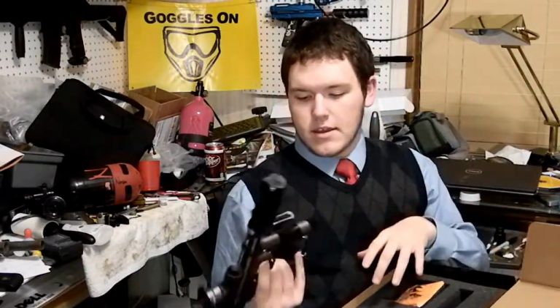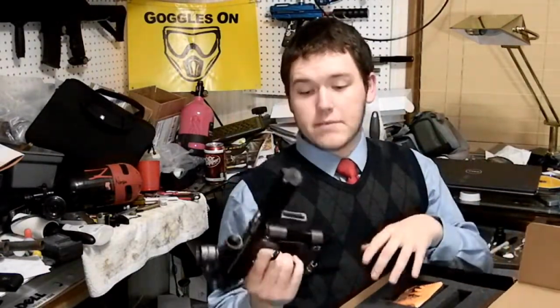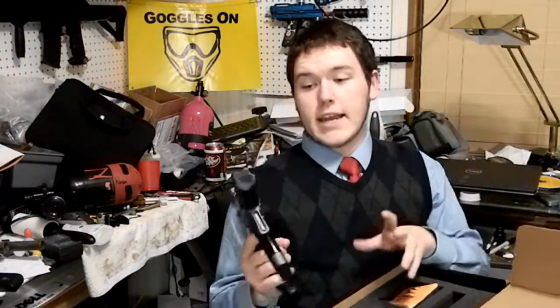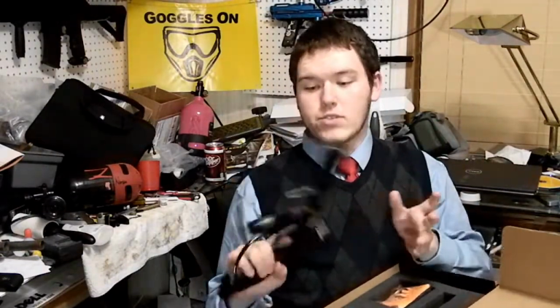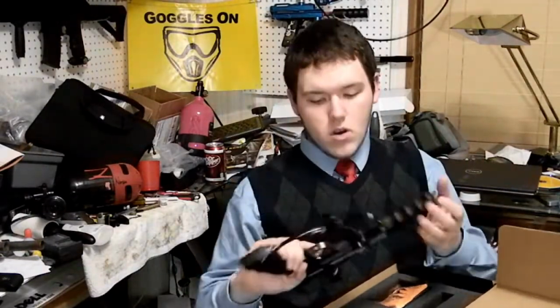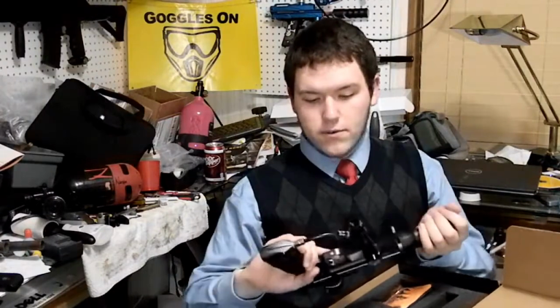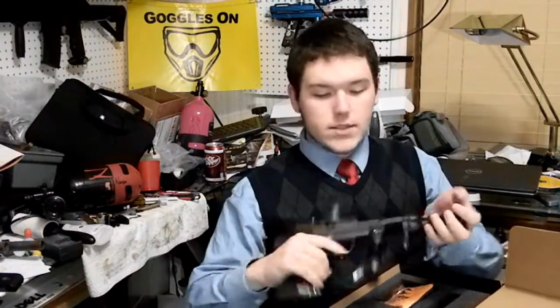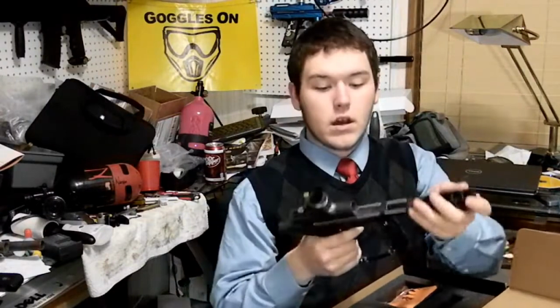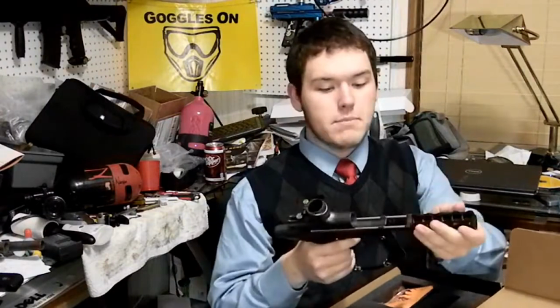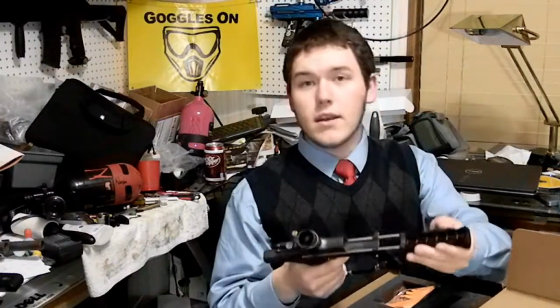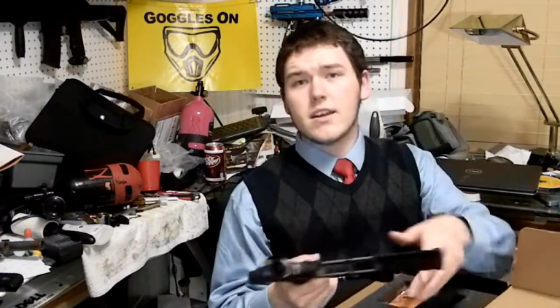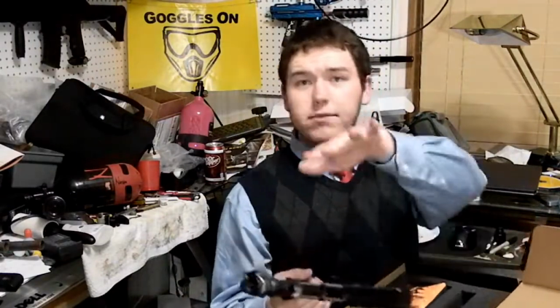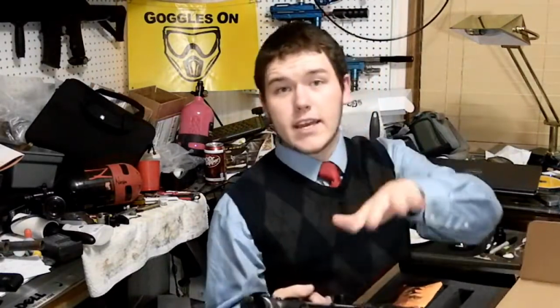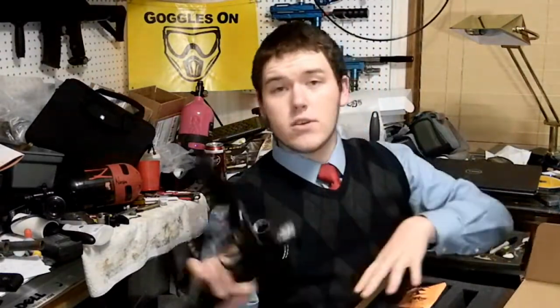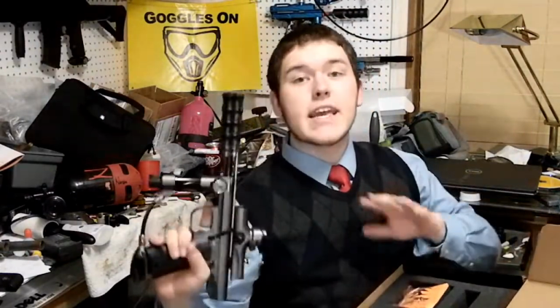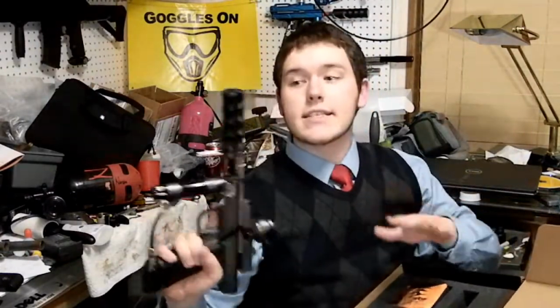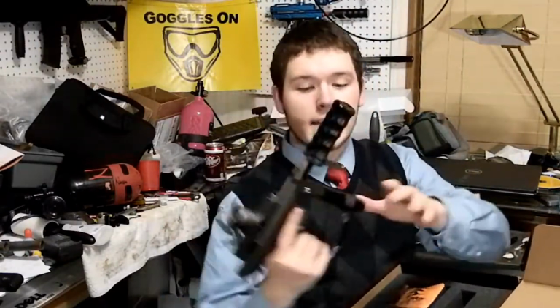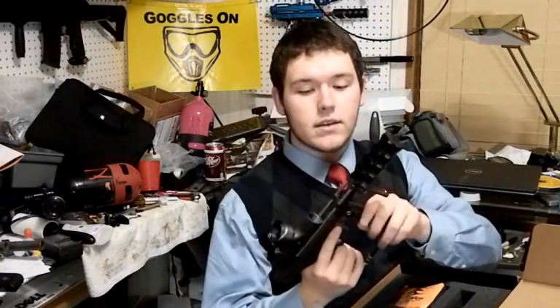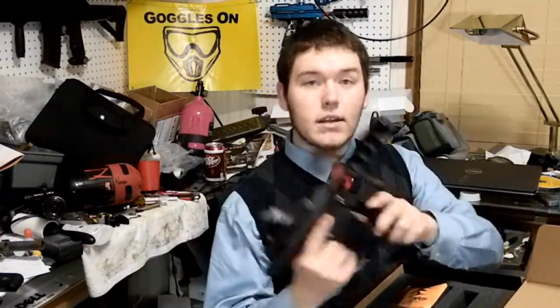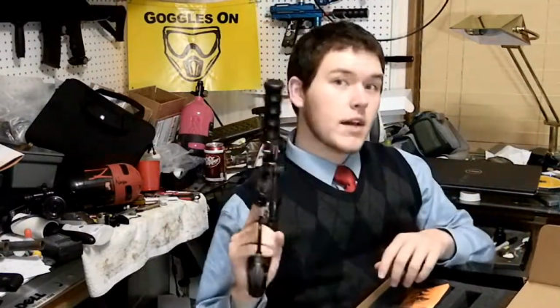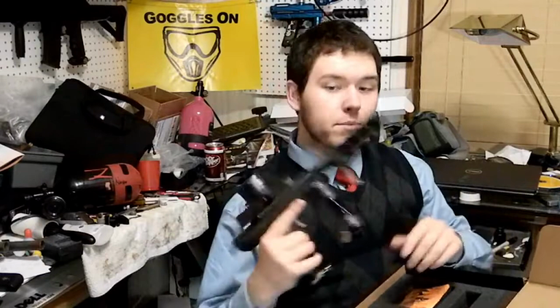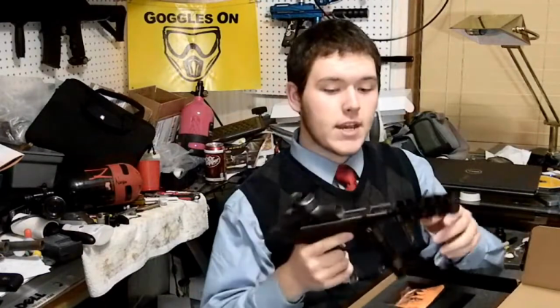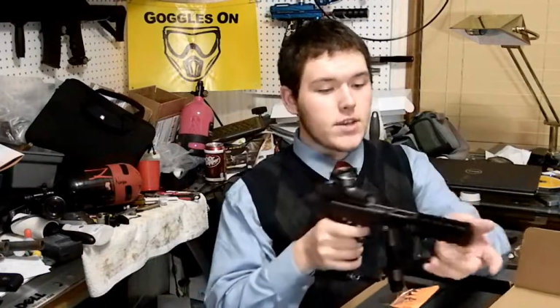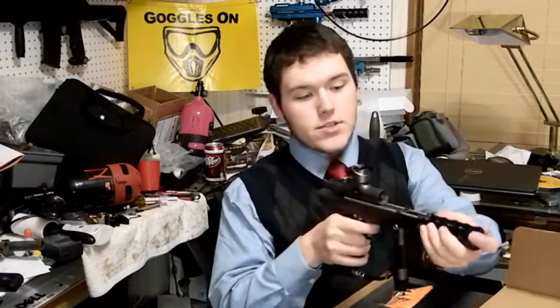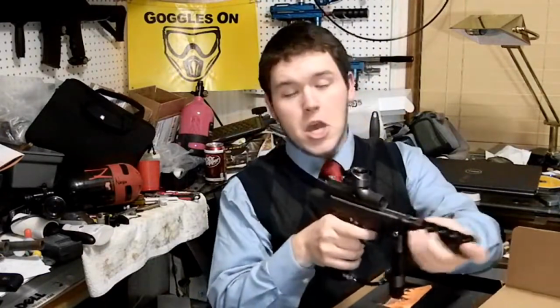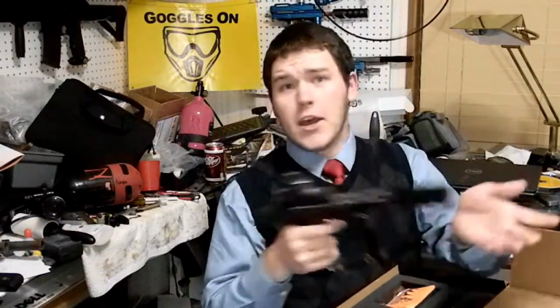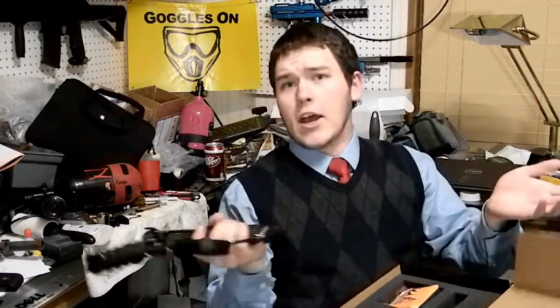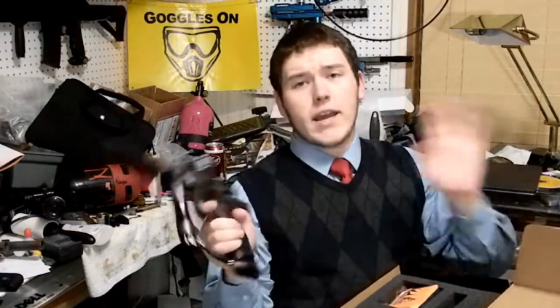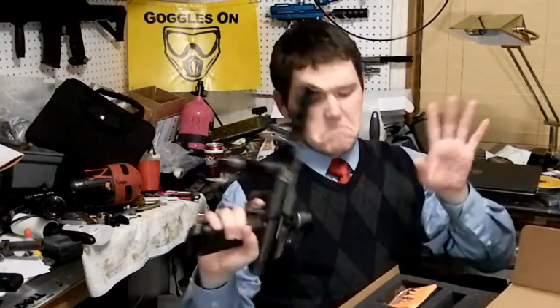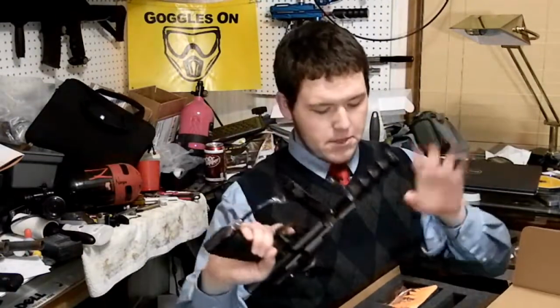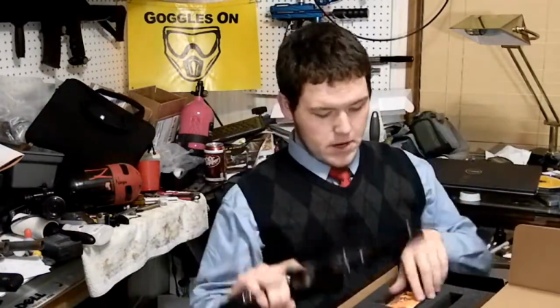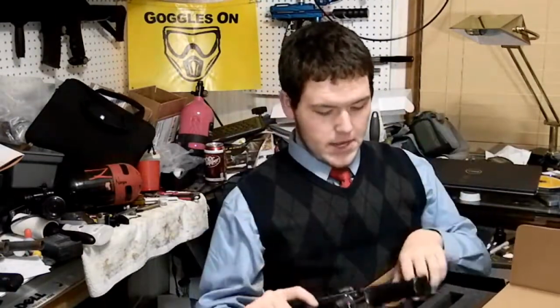It obviously has no flaws at all. You can instantly tell from these guns, you know, nothing wrong there.